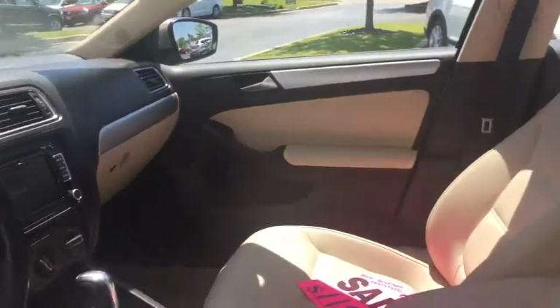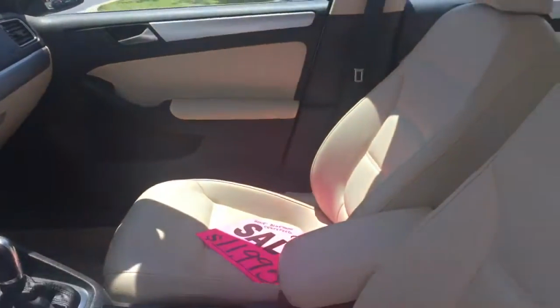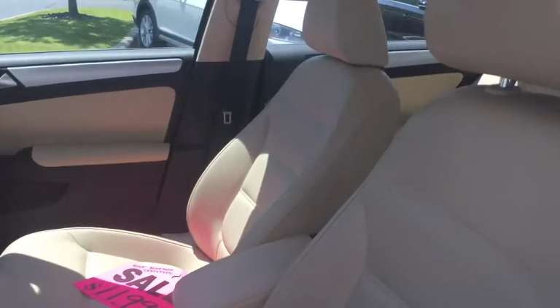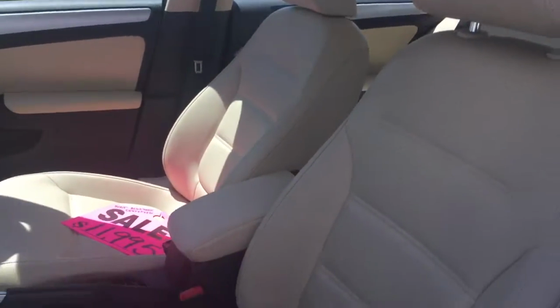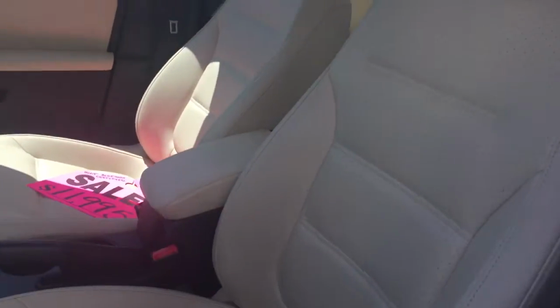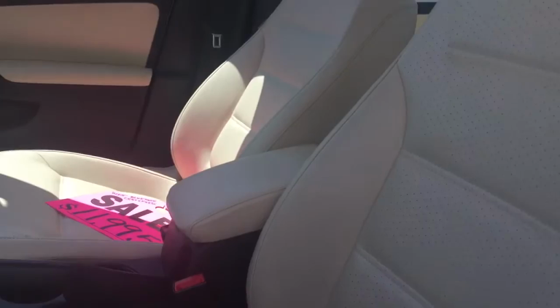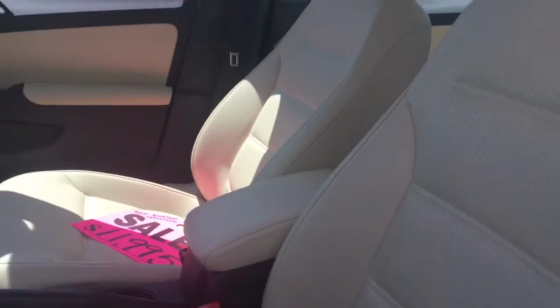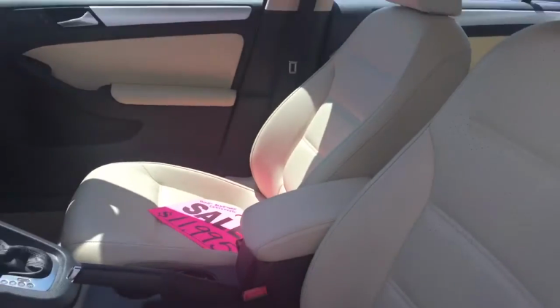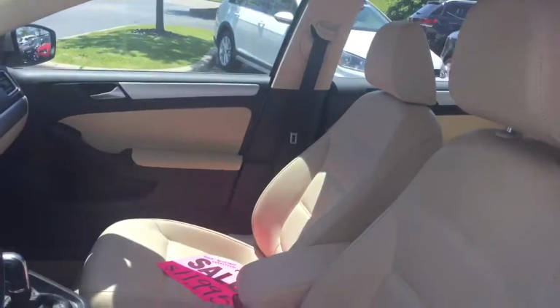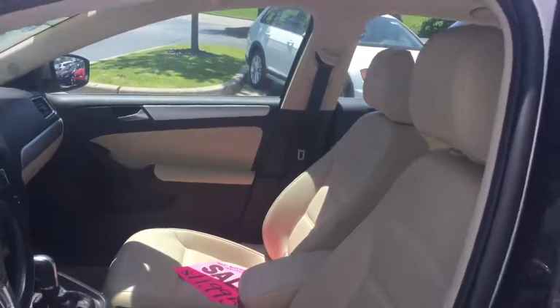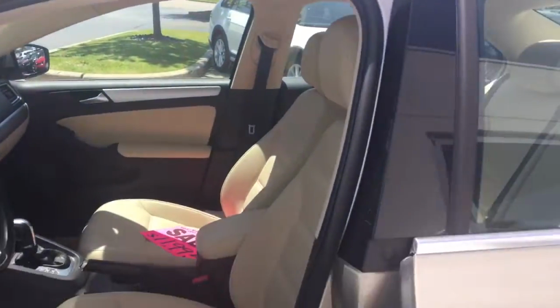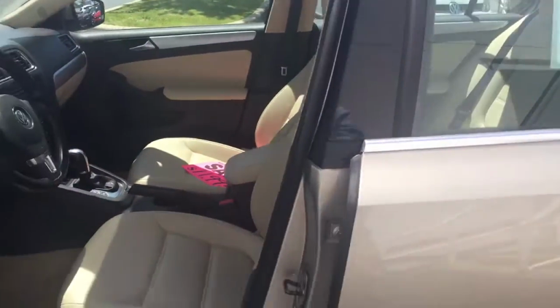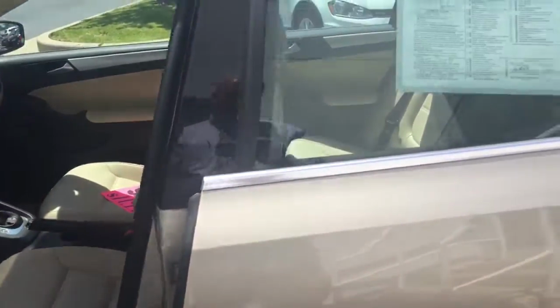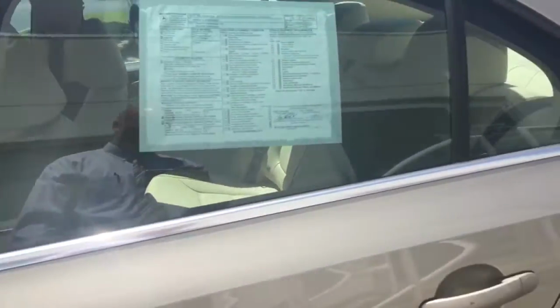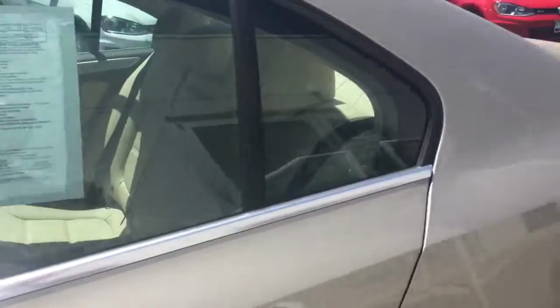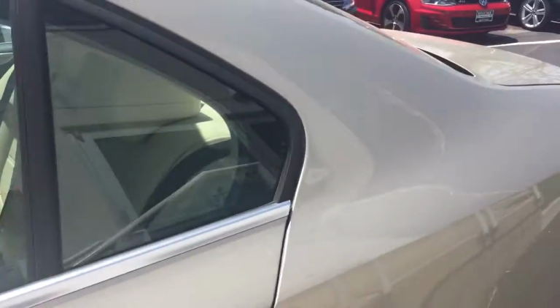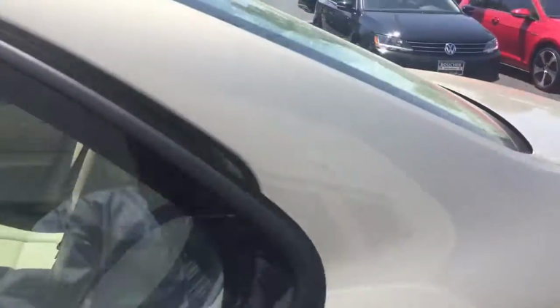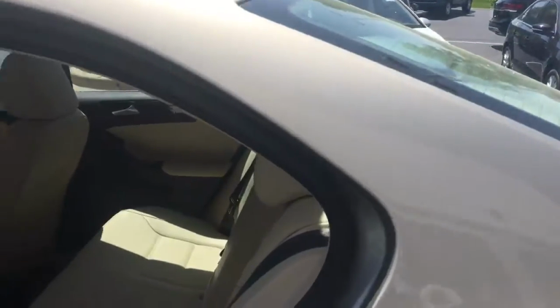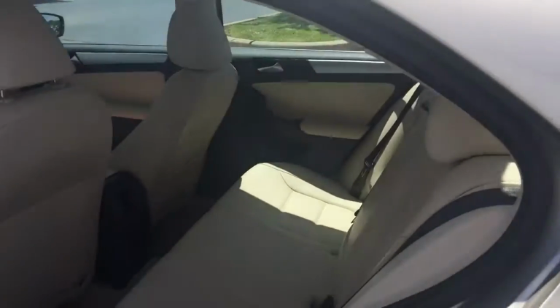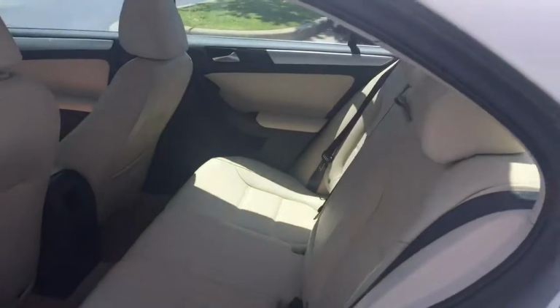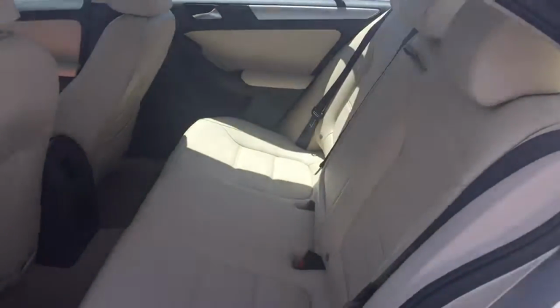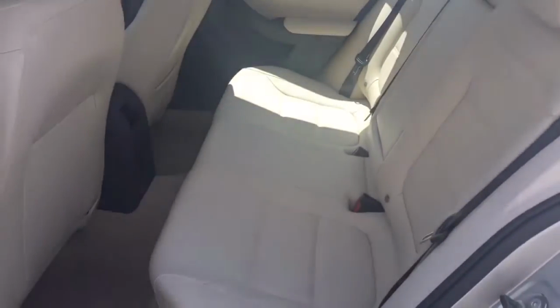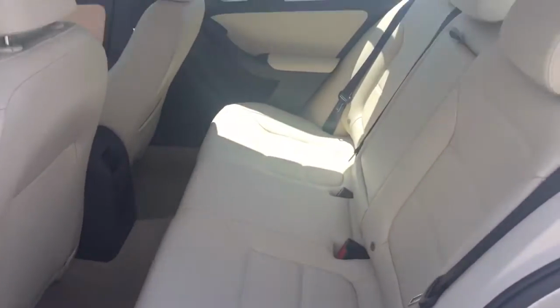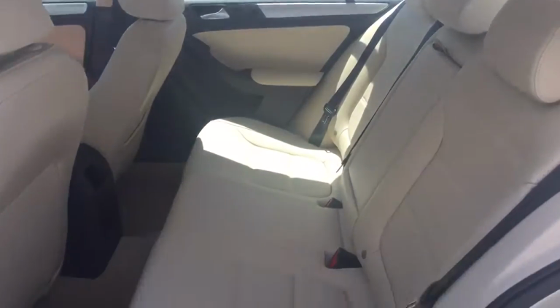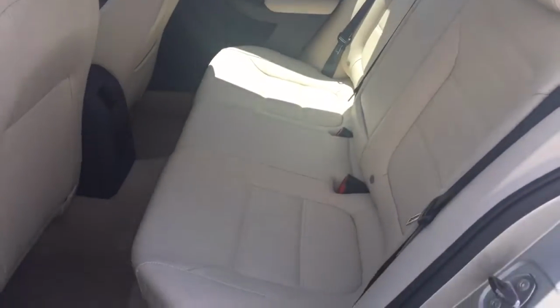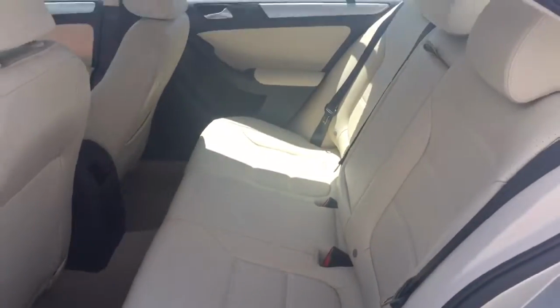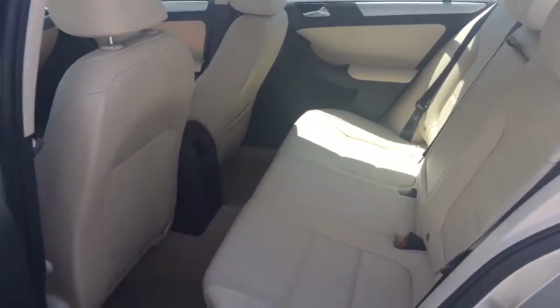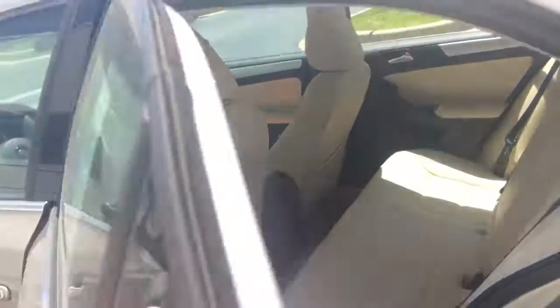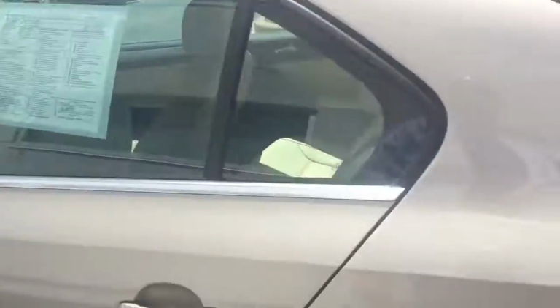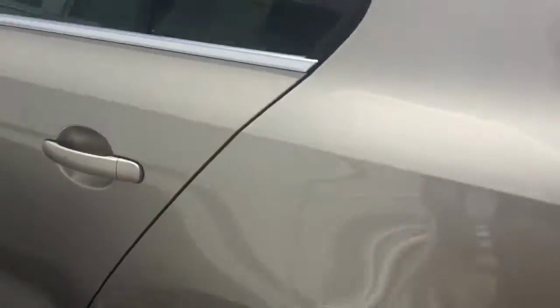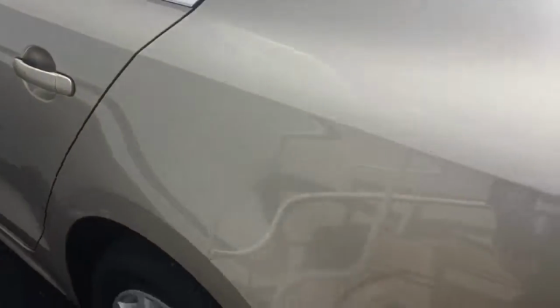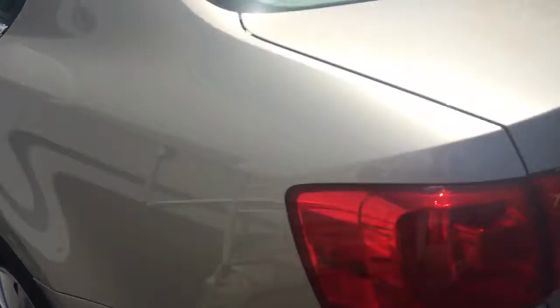This is the leatherette interior. It was owned by a non-smoker, so no foul odors or anything like that. It doesn't look like the back seat was used very much either — no signs of heavy traffic. Tires and brakes are good.